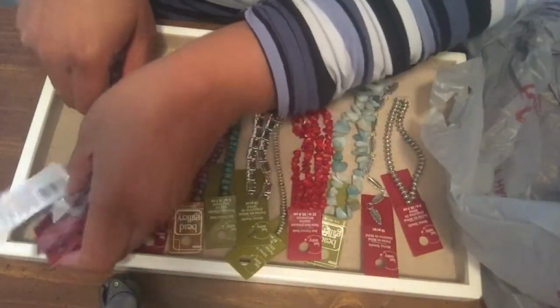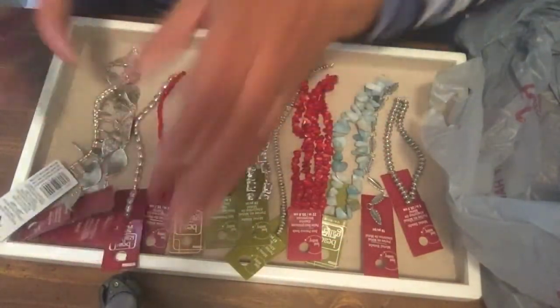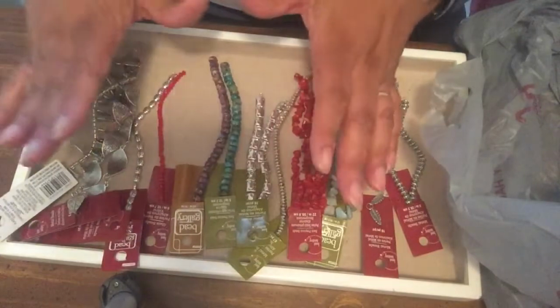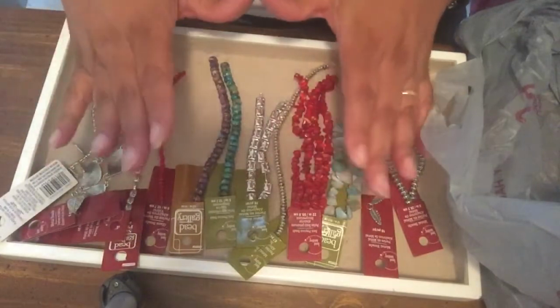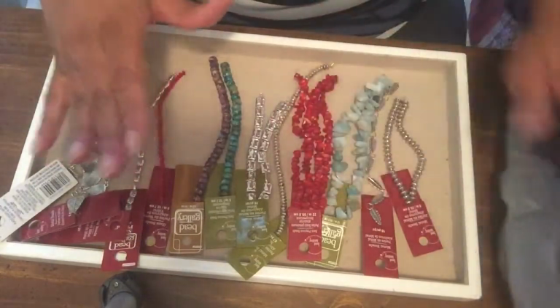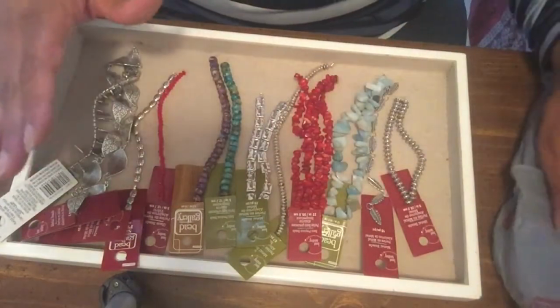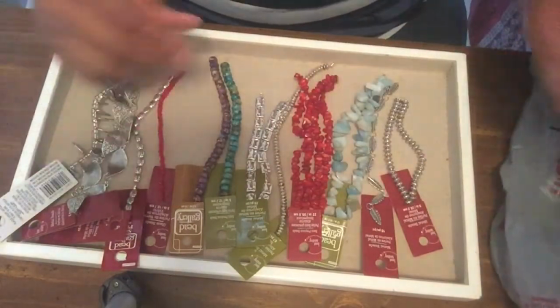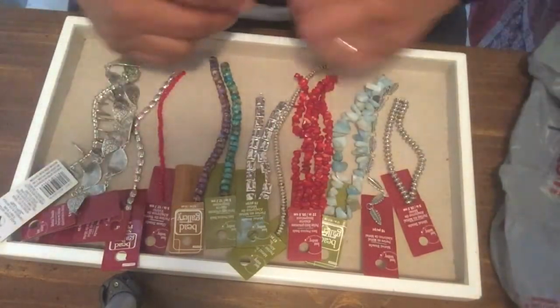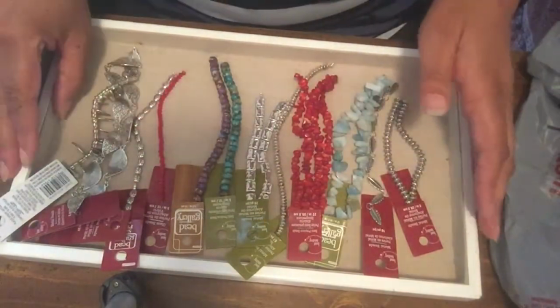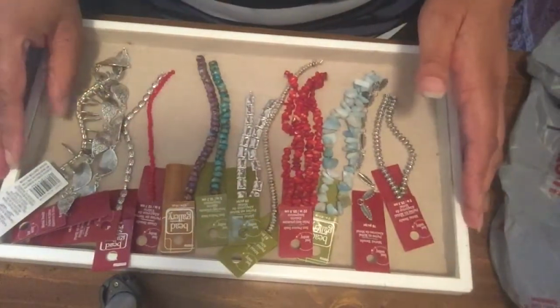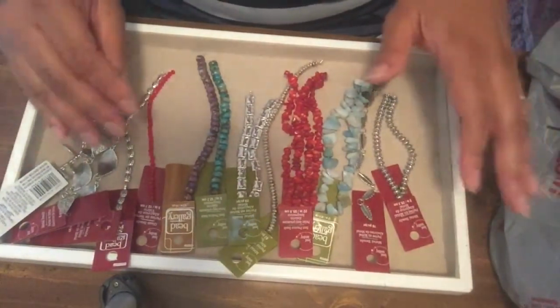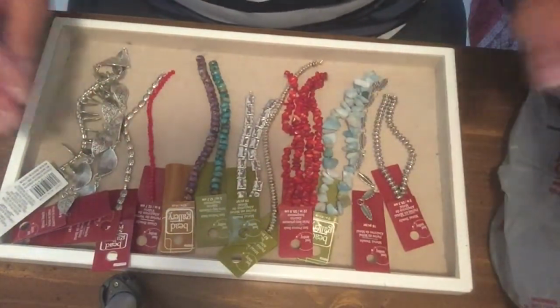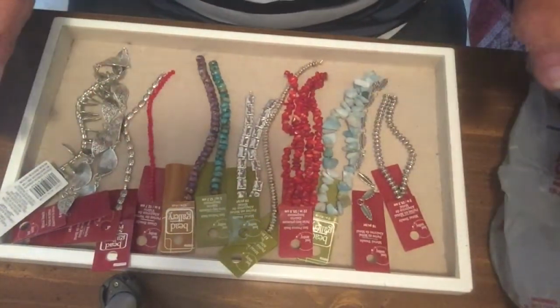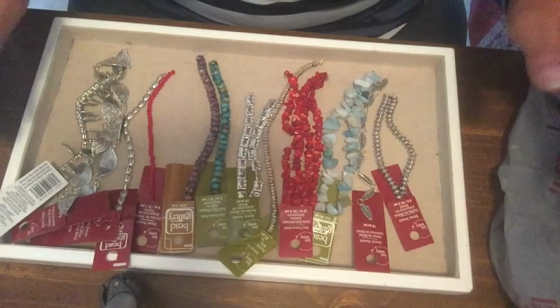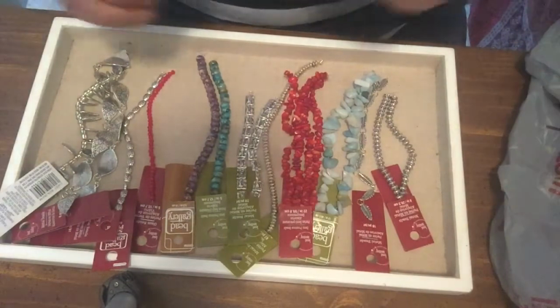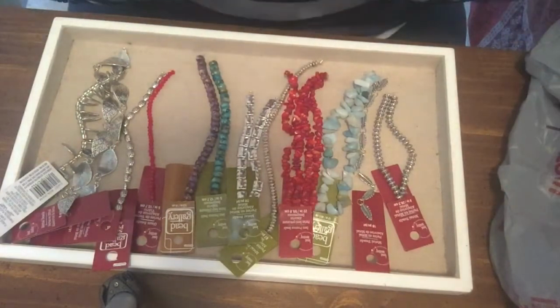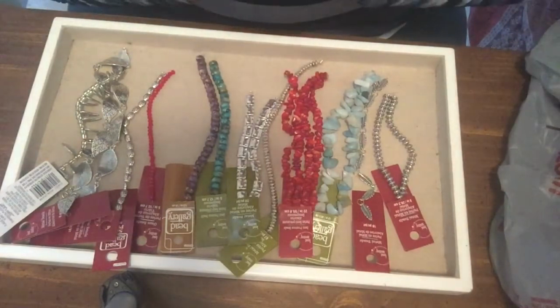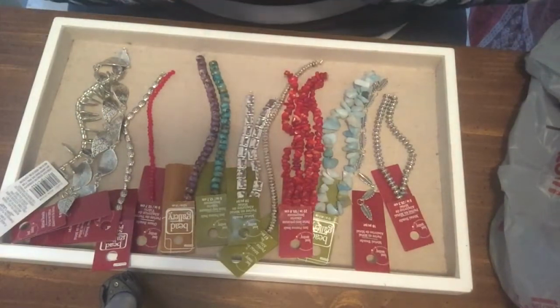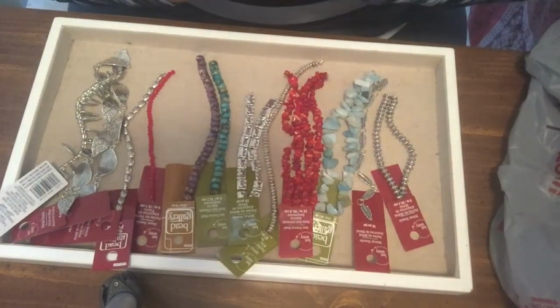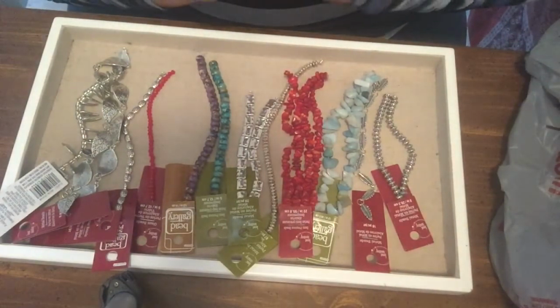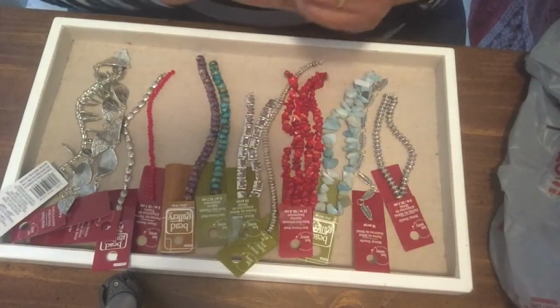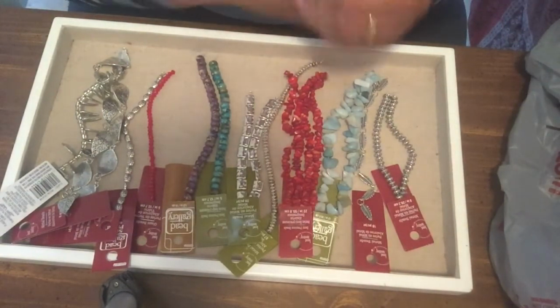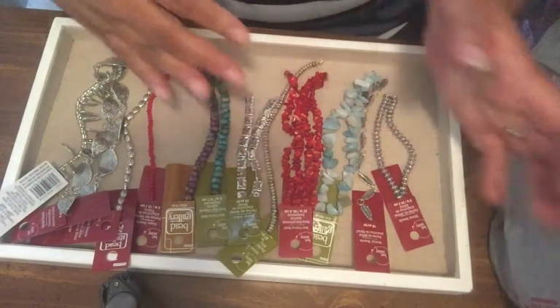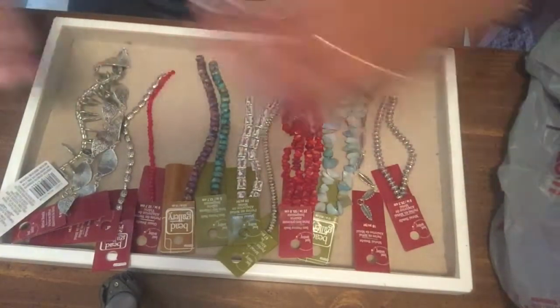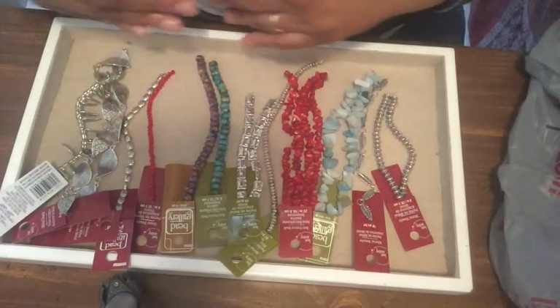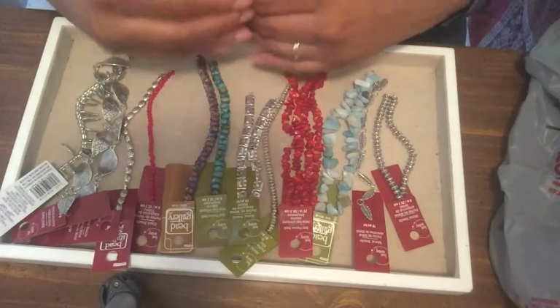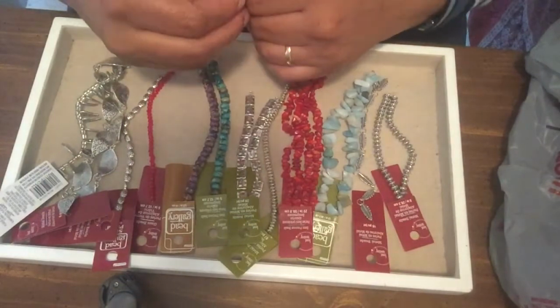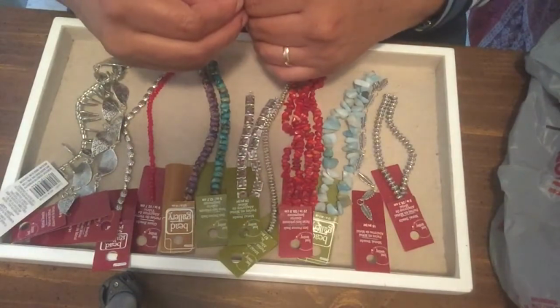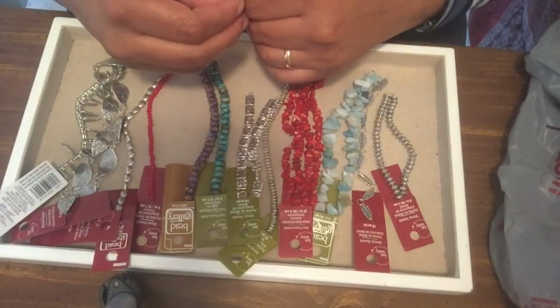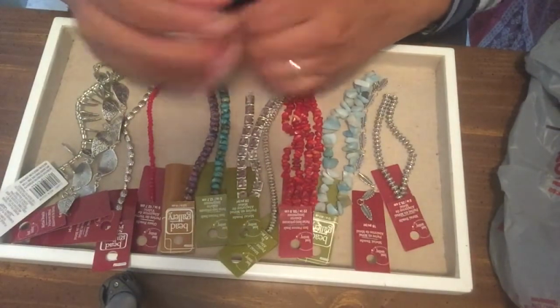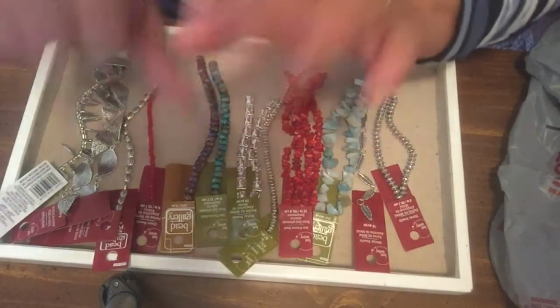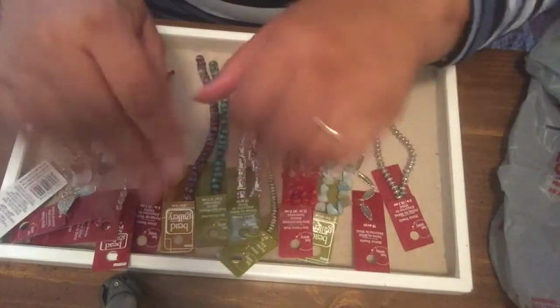Now I have to make things with all these beads I've got. I would be honored if you would subscribe and pay attention to my future videos to see what I'm going to be making next. Thank you for watching!